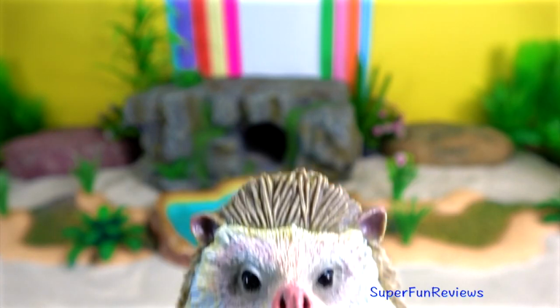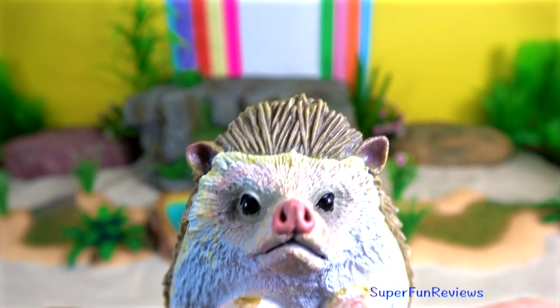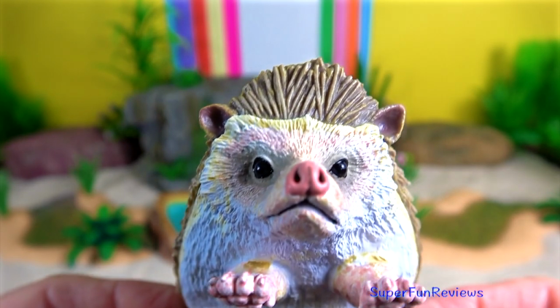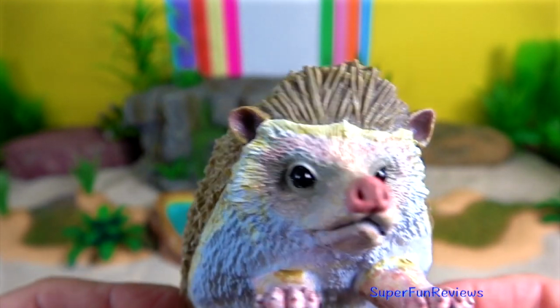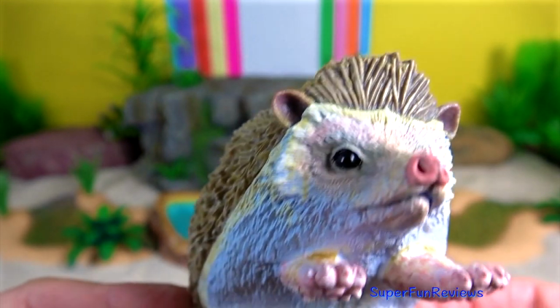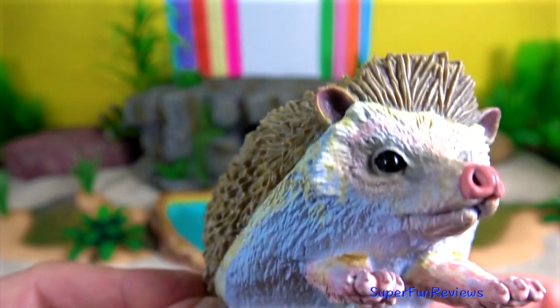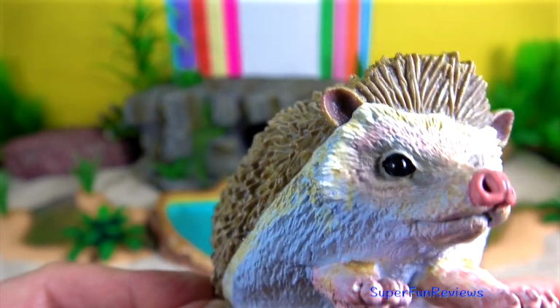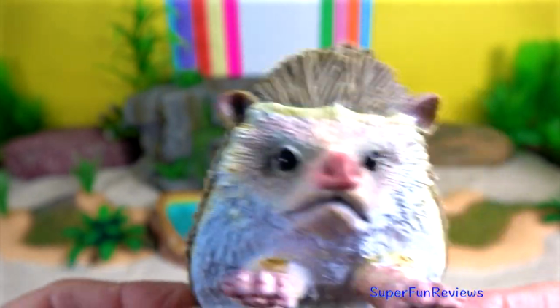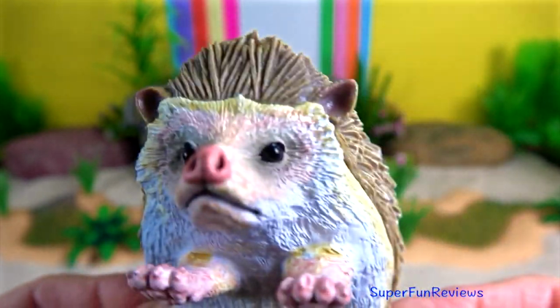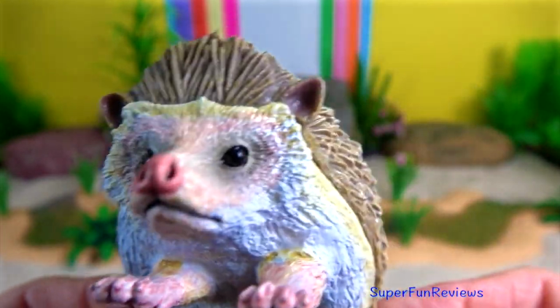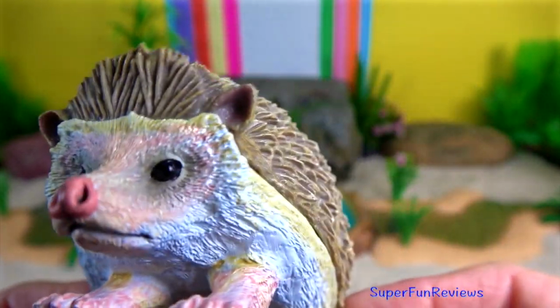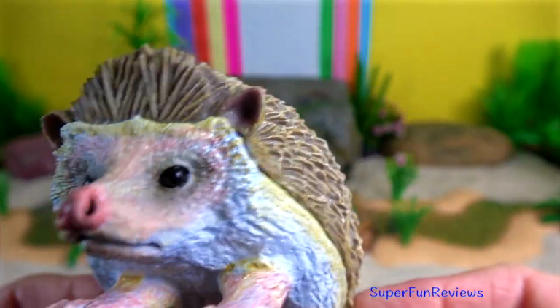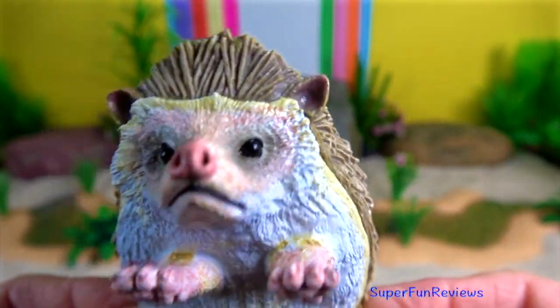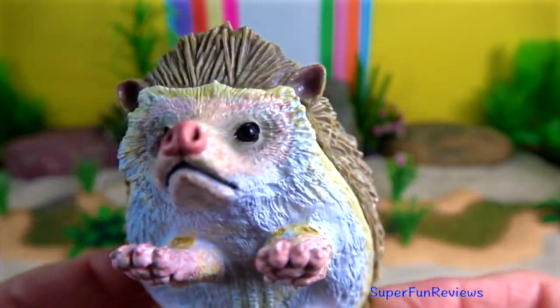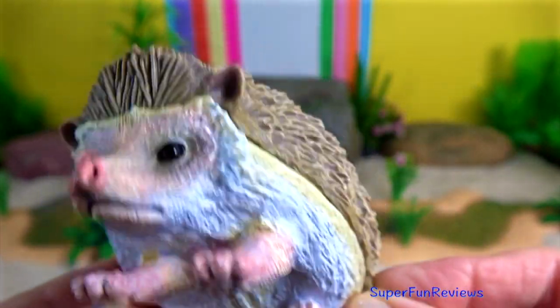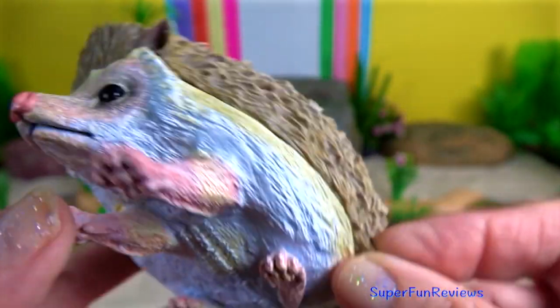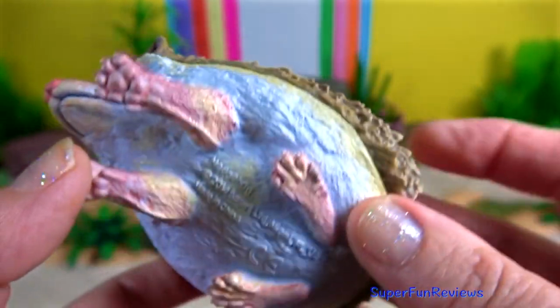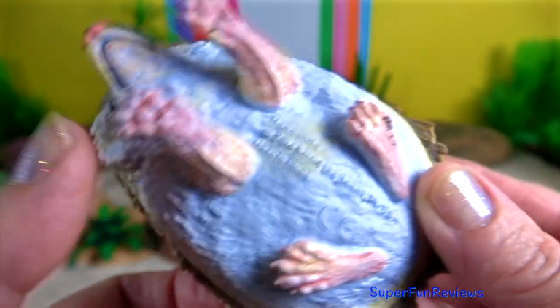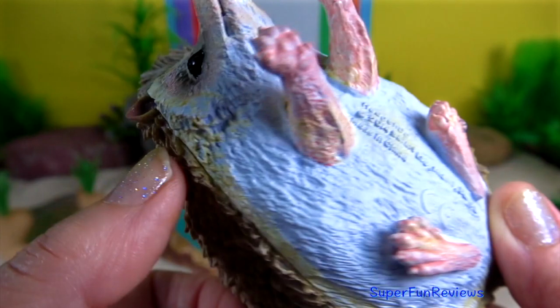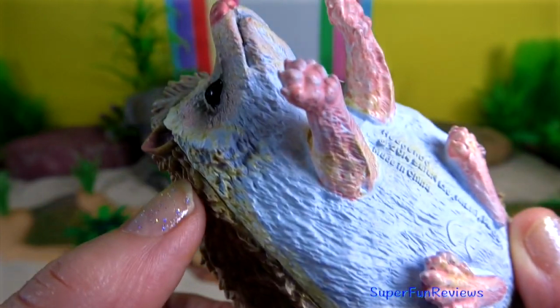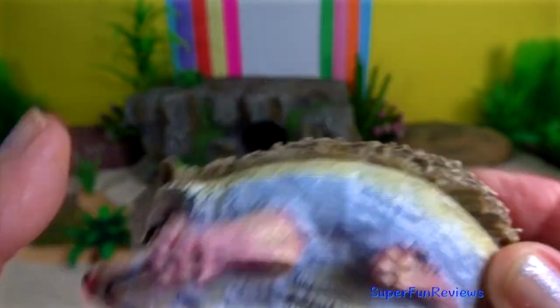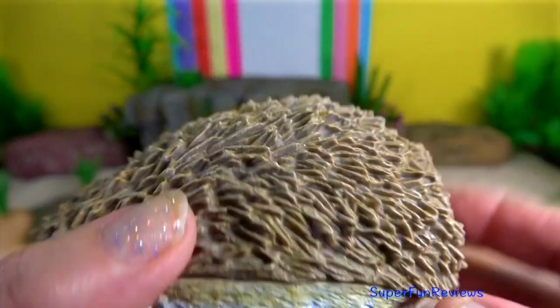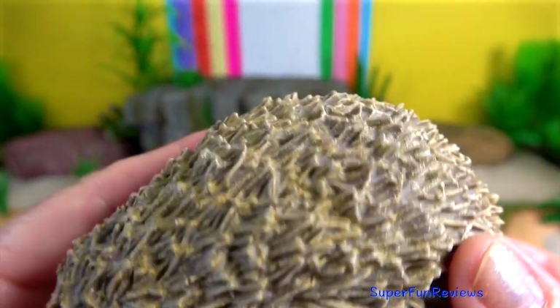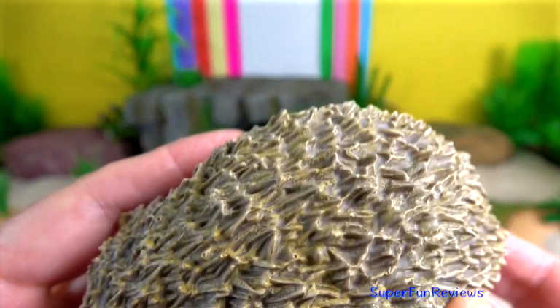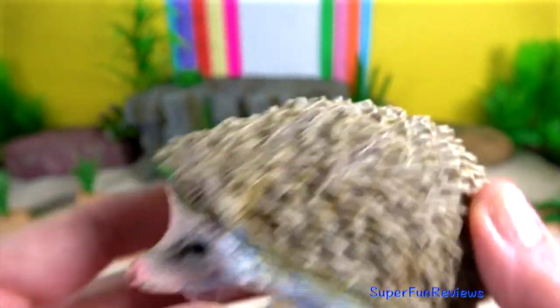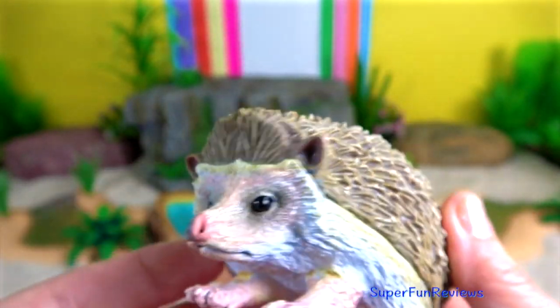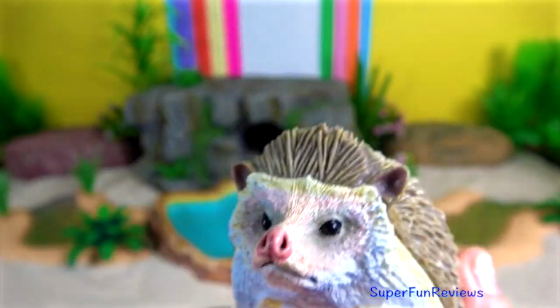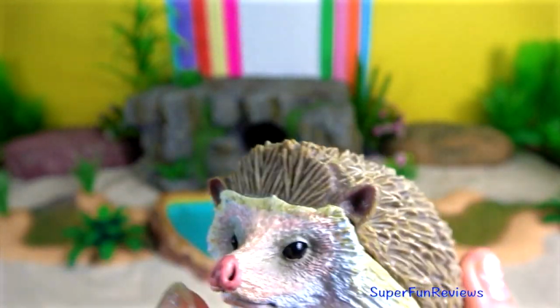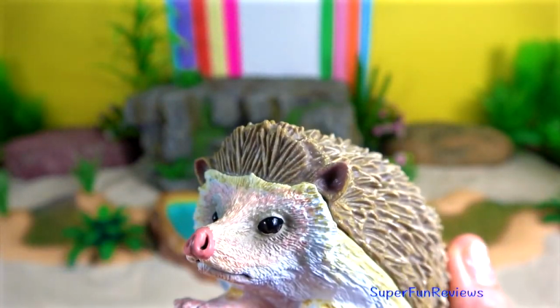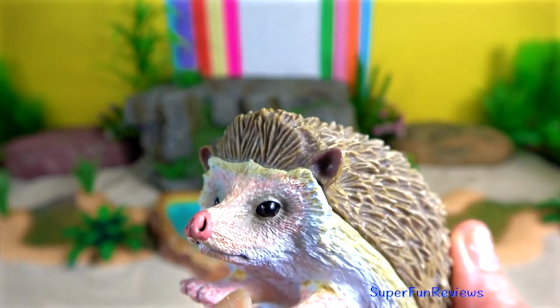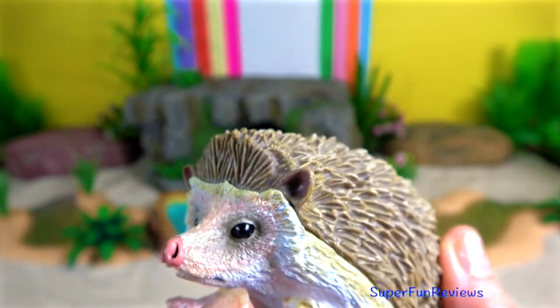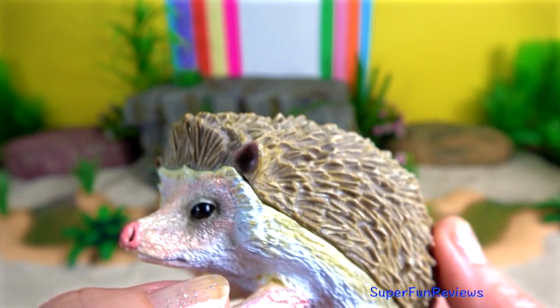Hedgehog. All species of hedgehogs can roll into a tight ball in self-defence, causing all of the spines to point outwards. This gives it really good protection.